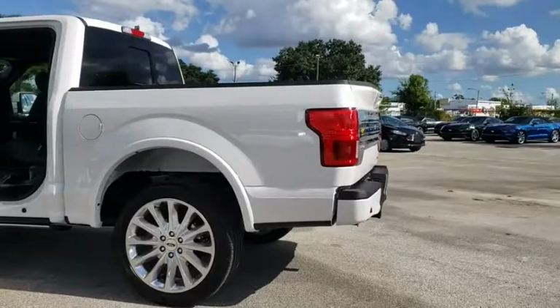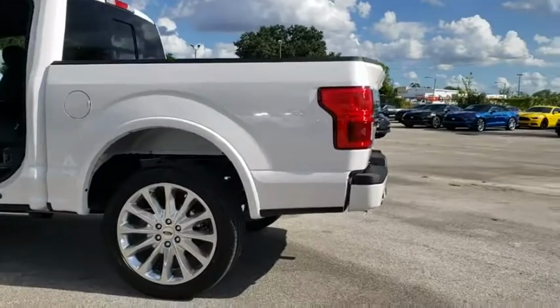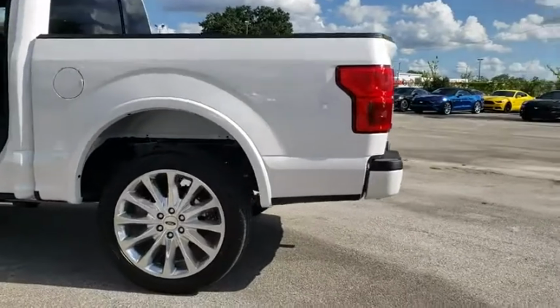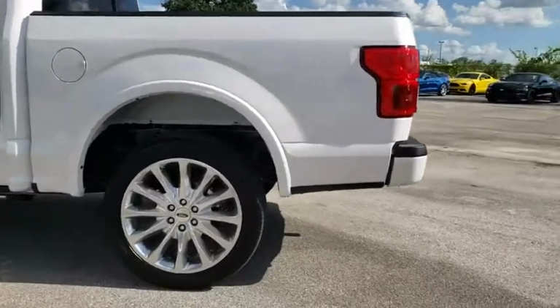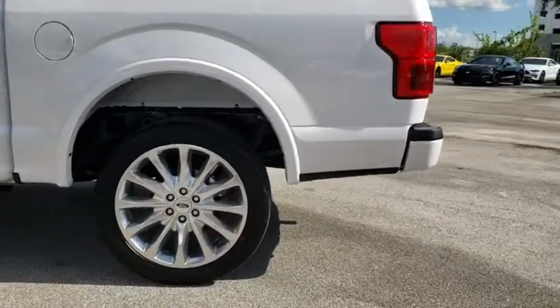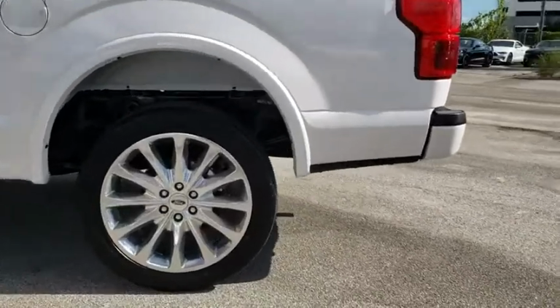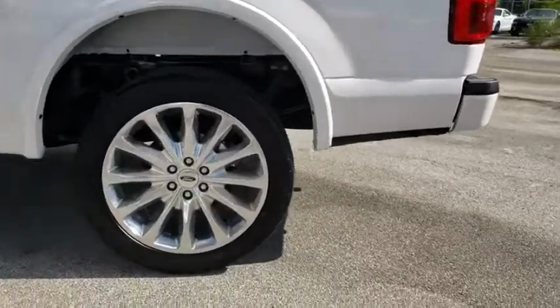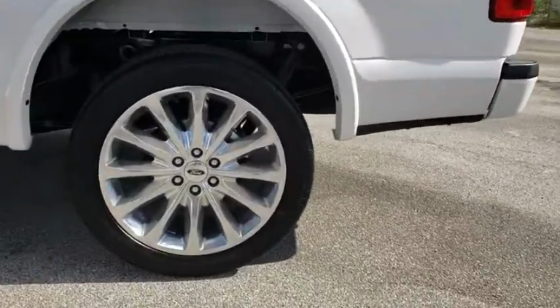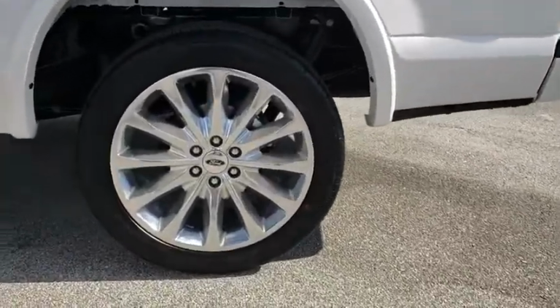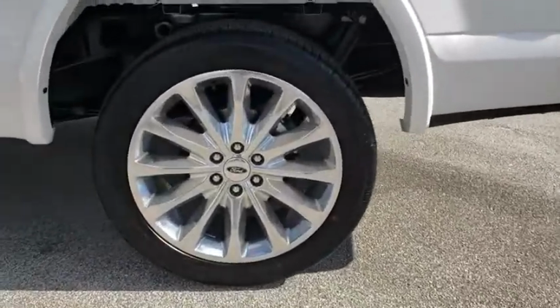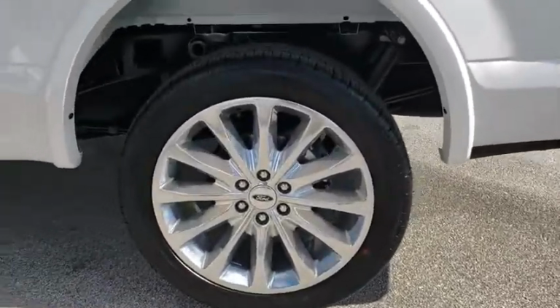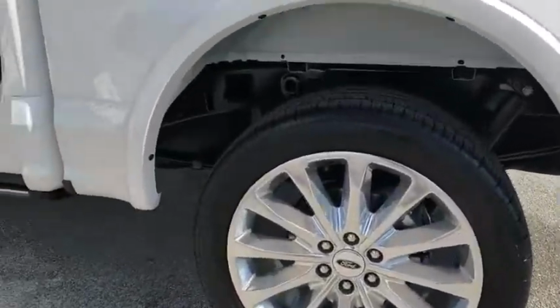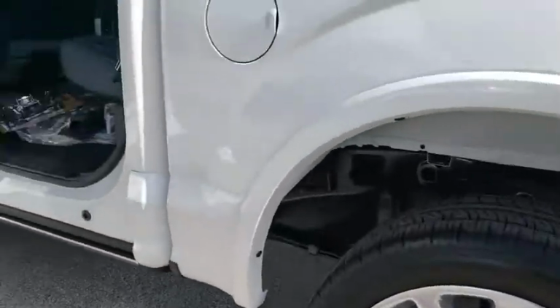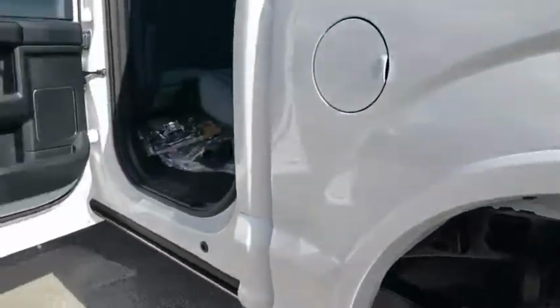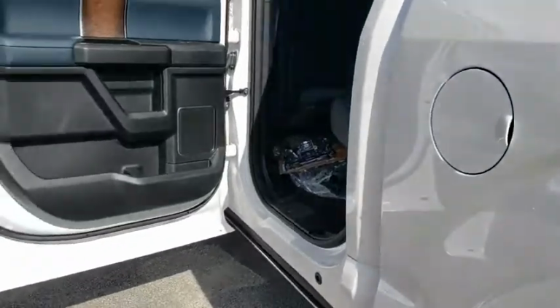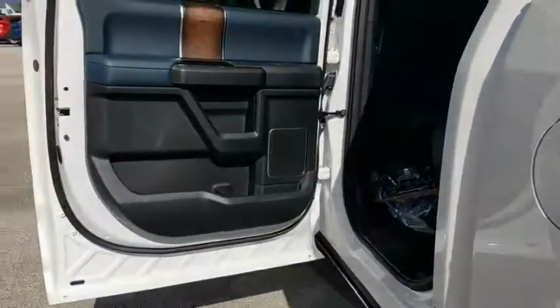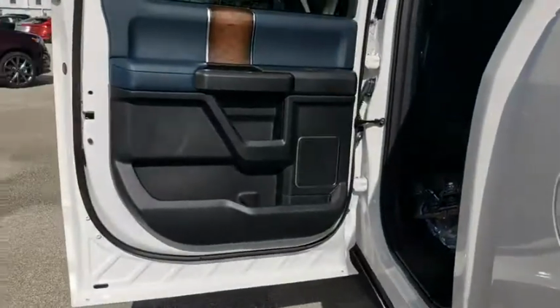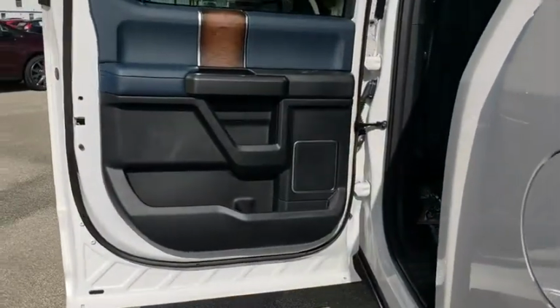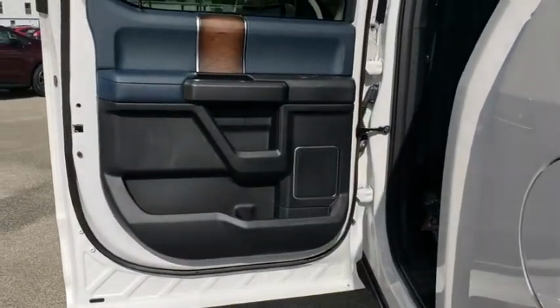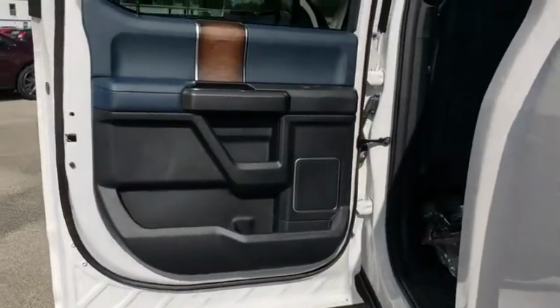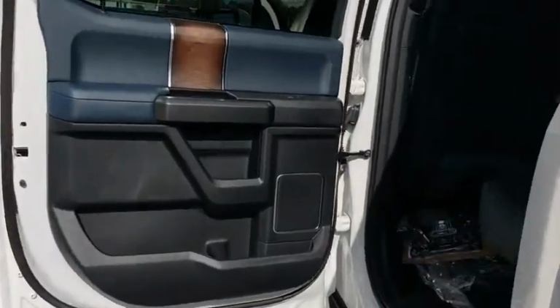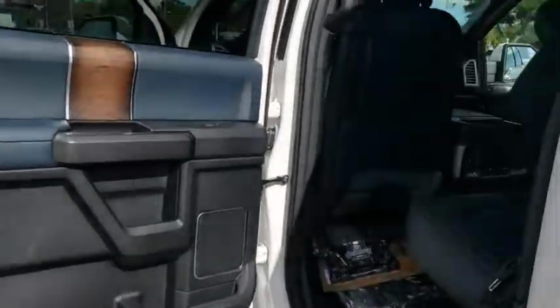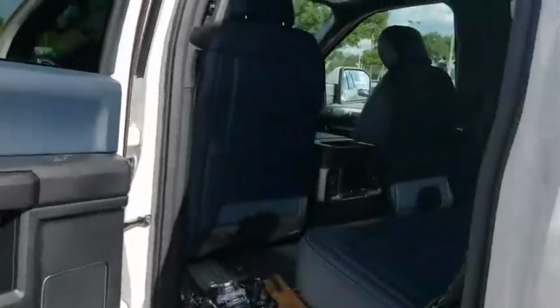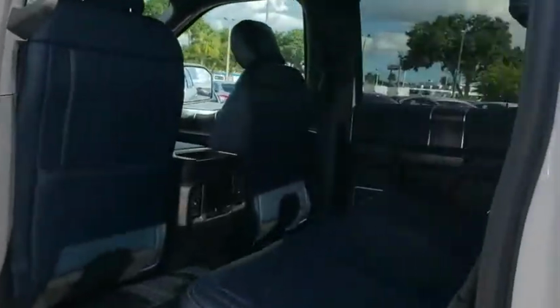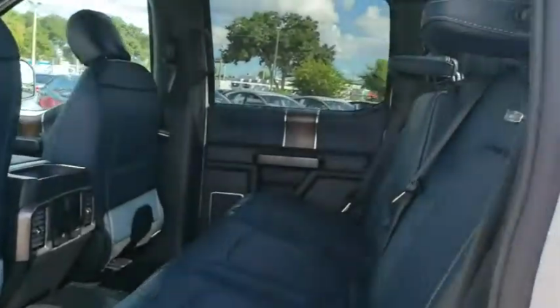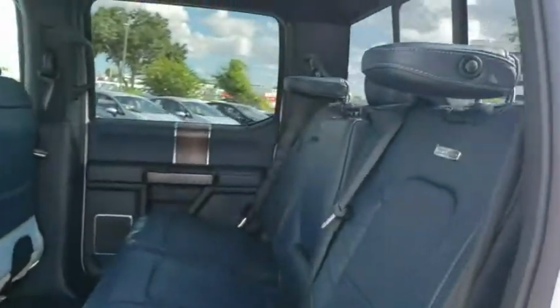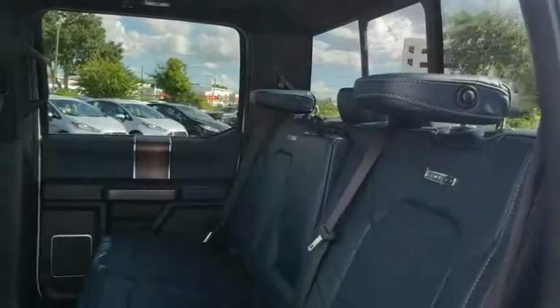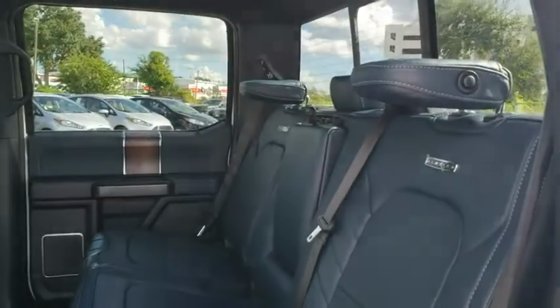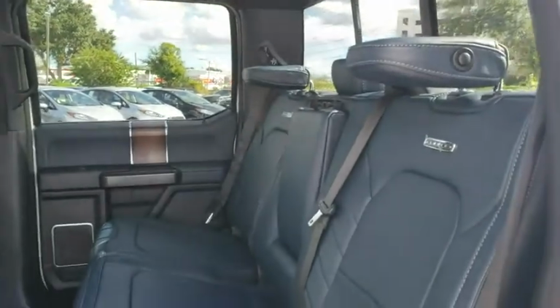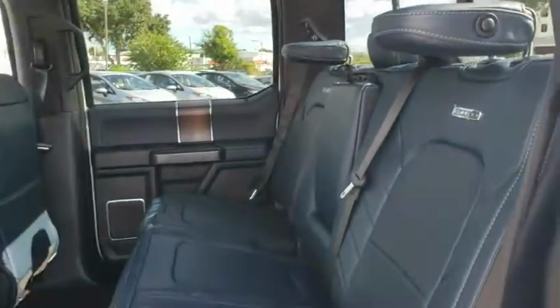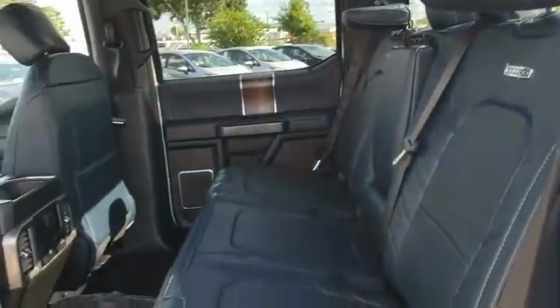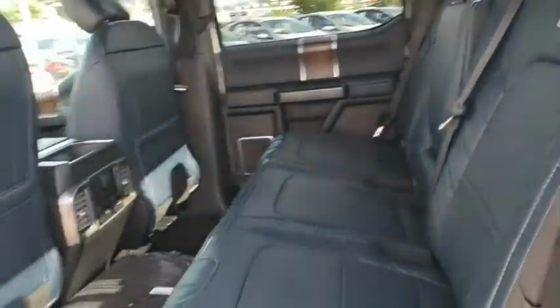Heated front seats, electronic stability control, CD player, heated steering wheel, compass, rear window defroster, power windows, security system, trip computer, overhead console, power moonroof.